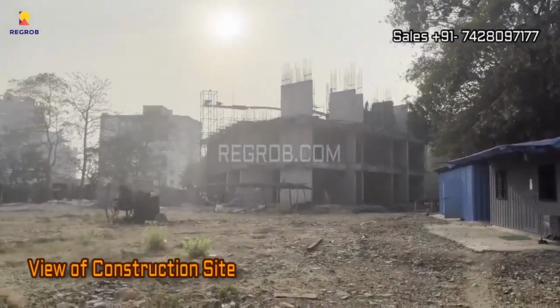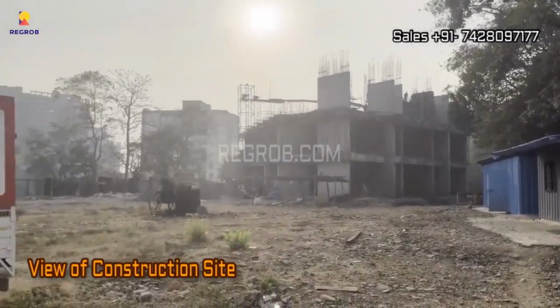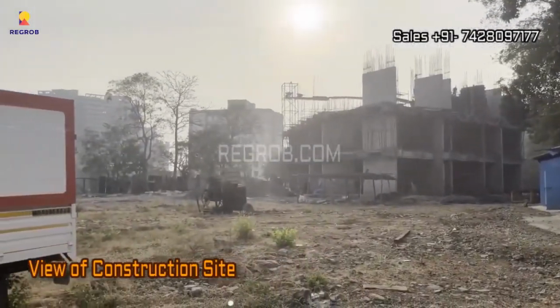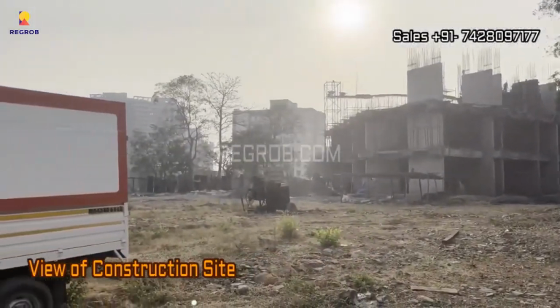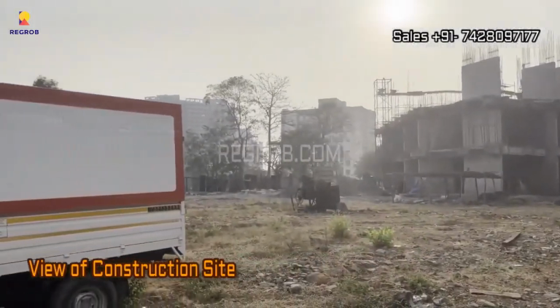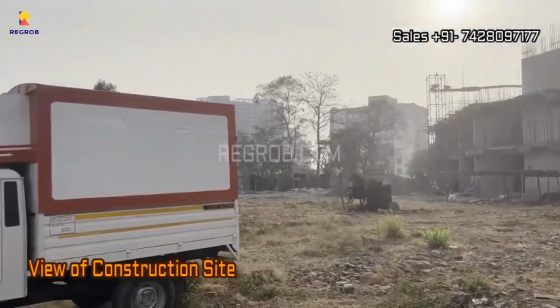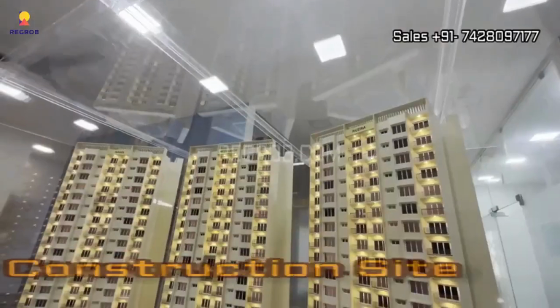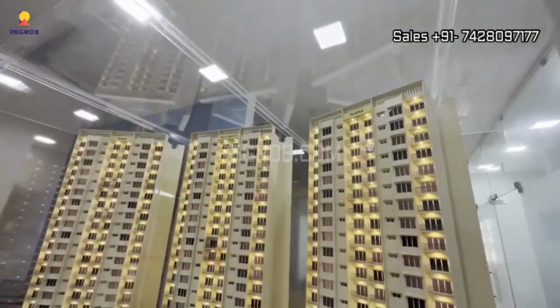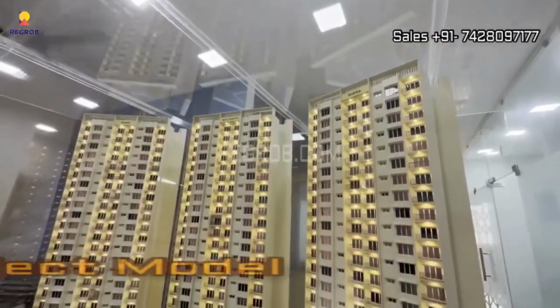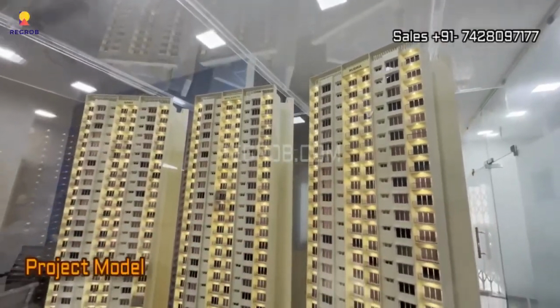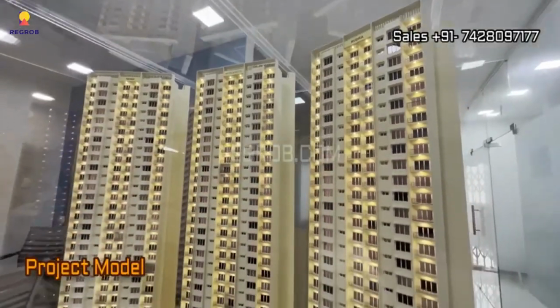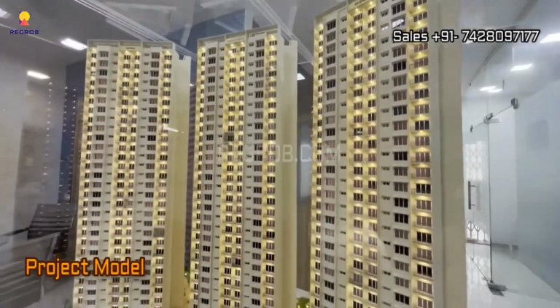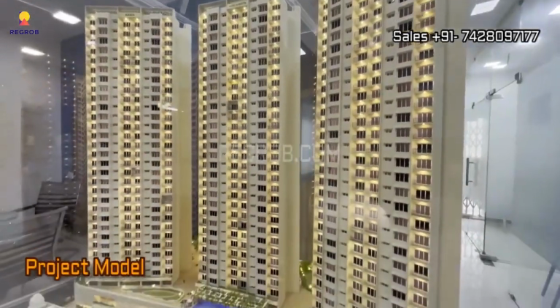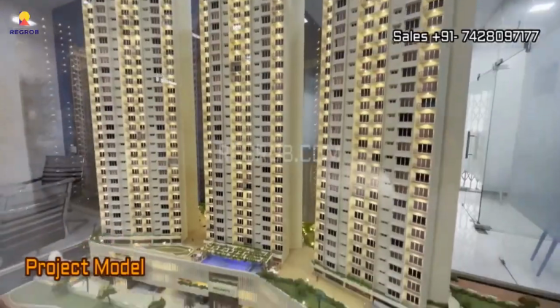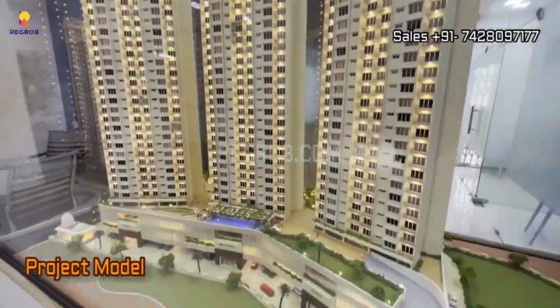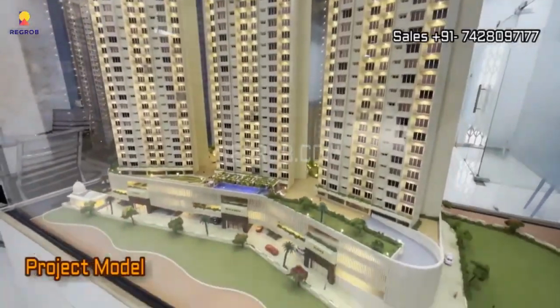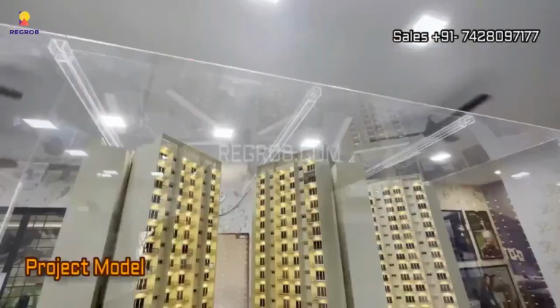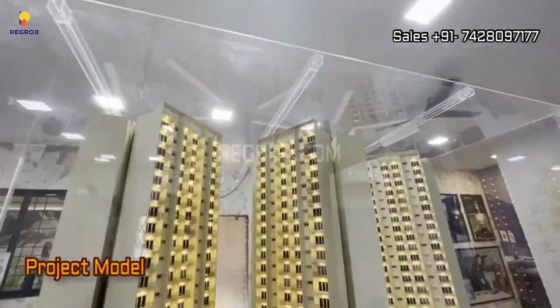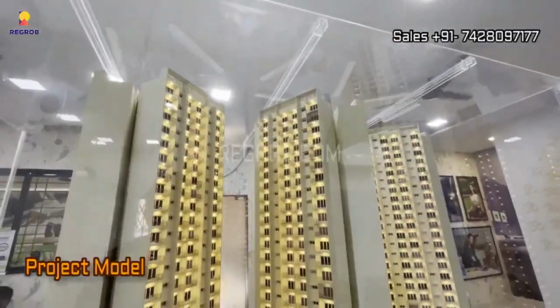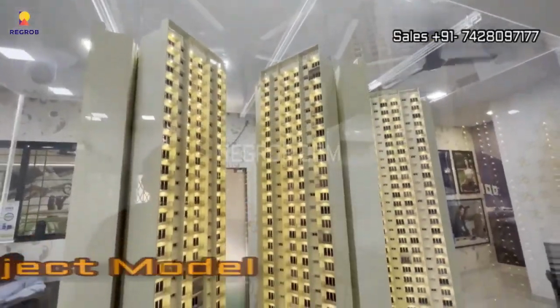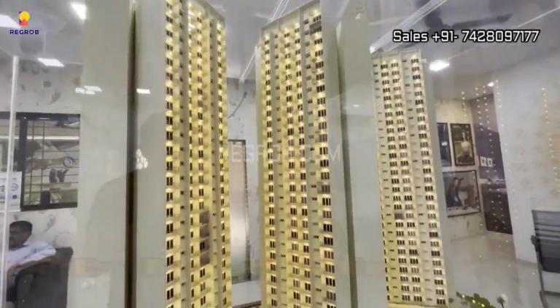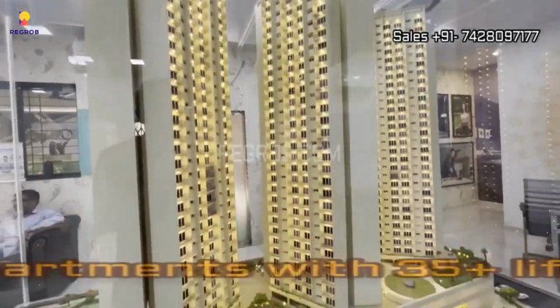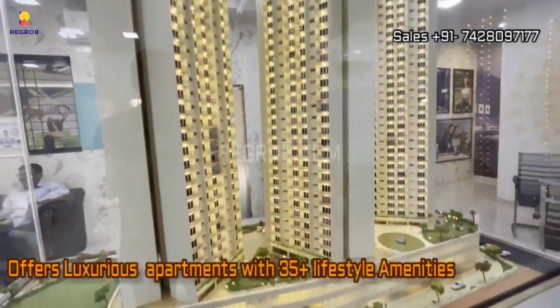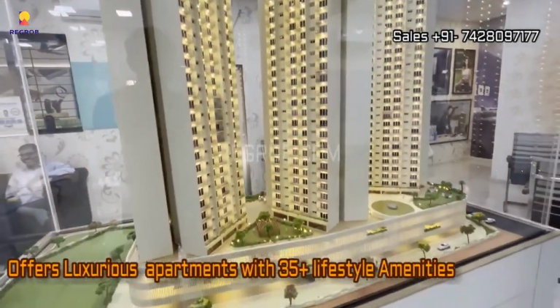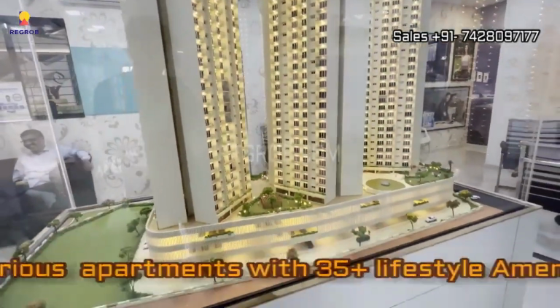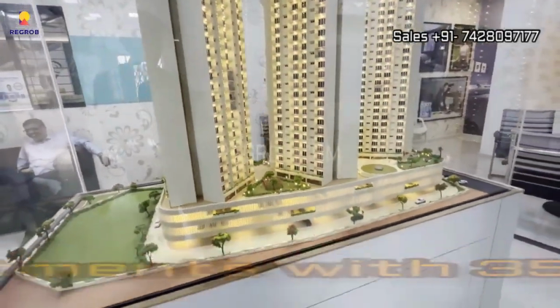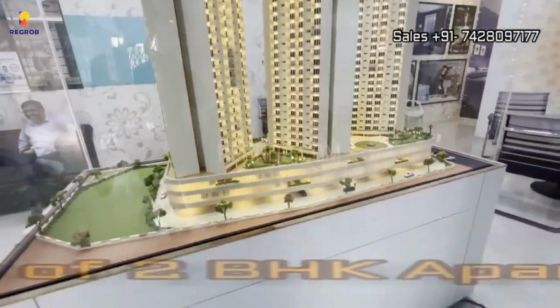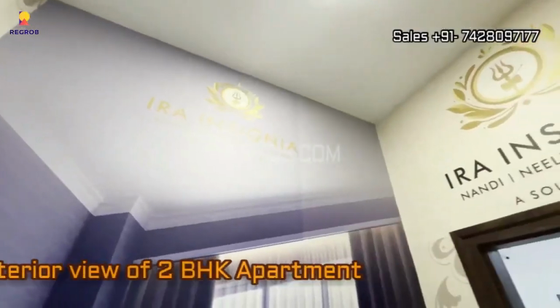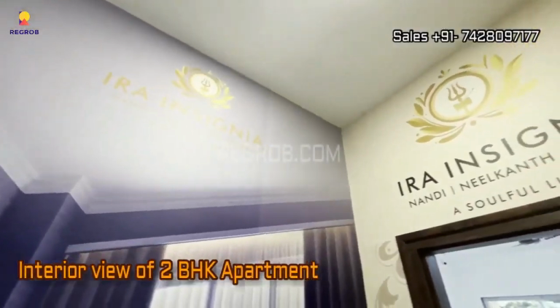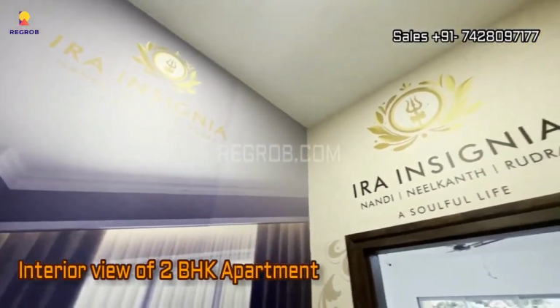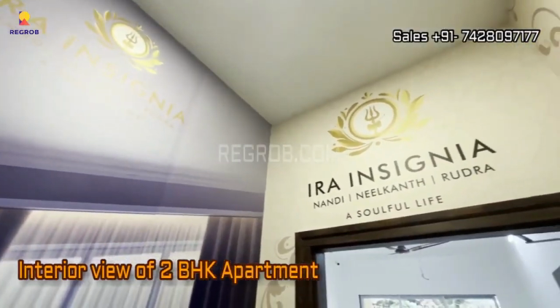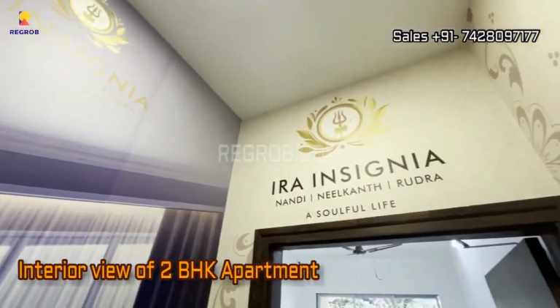As you can see, the construction site is buzzing with activity, a promising sign of things to come. And here, right in front of us, stands the magnificent project model that gives you a taste of what awaits inside.